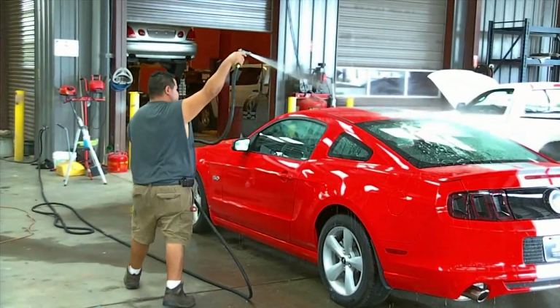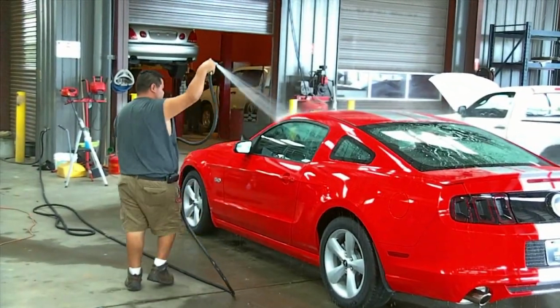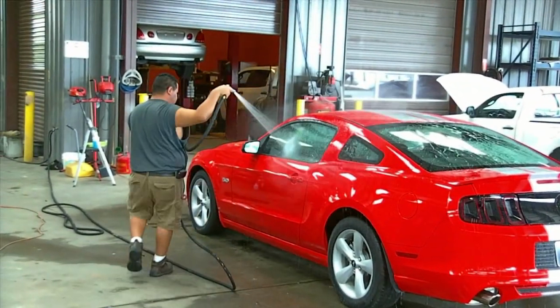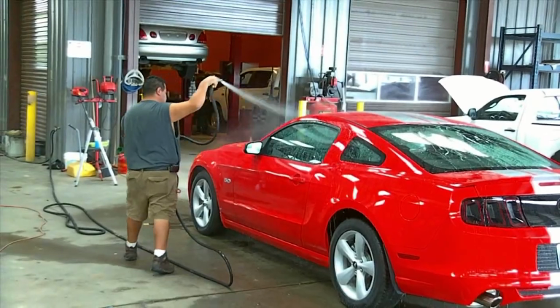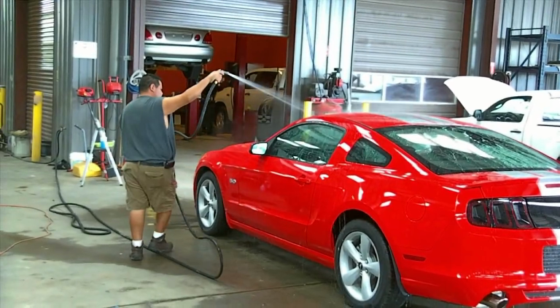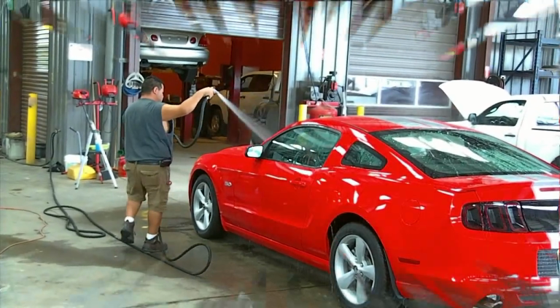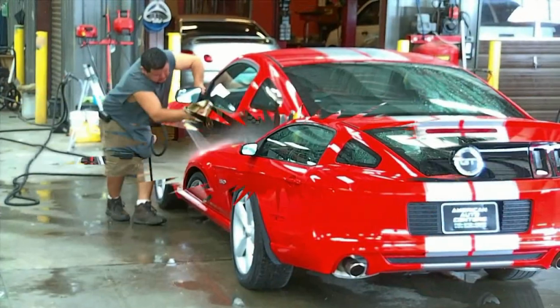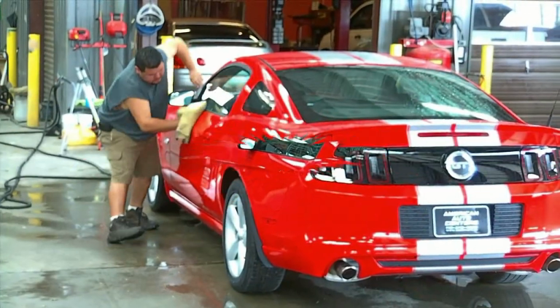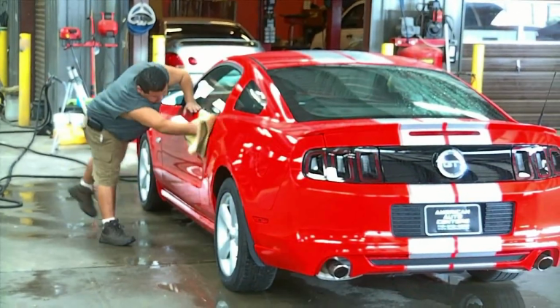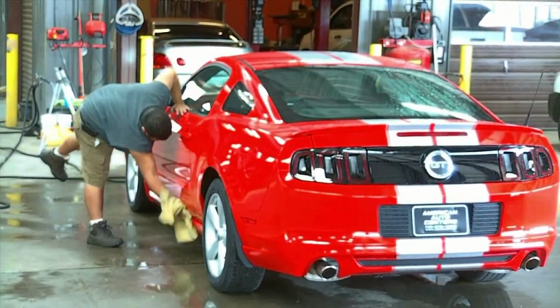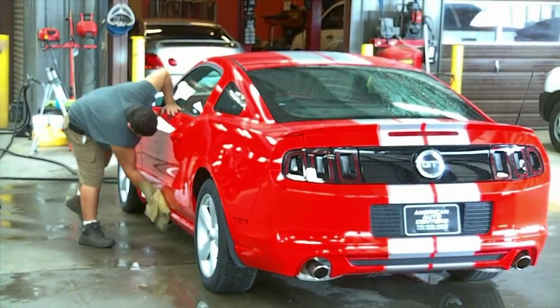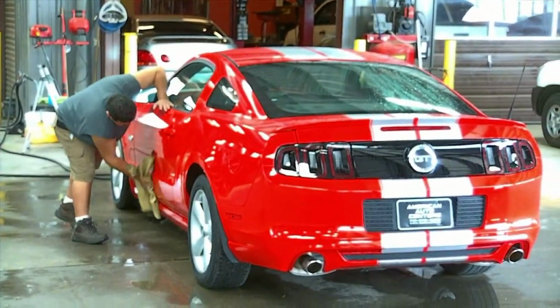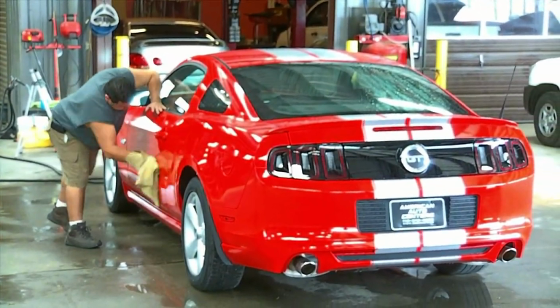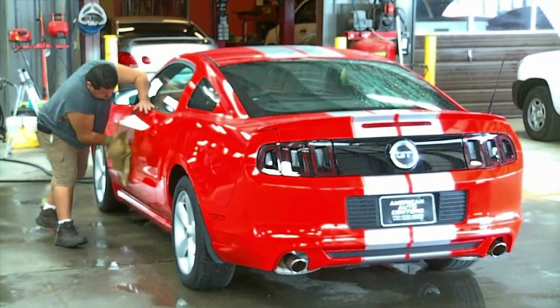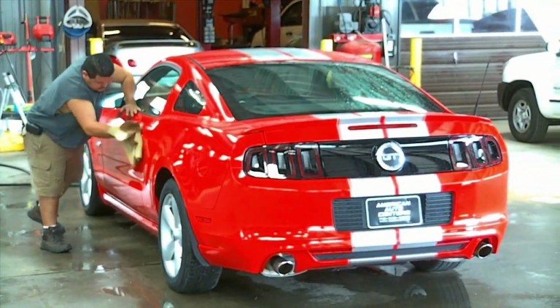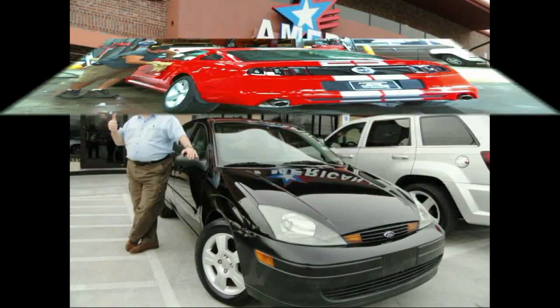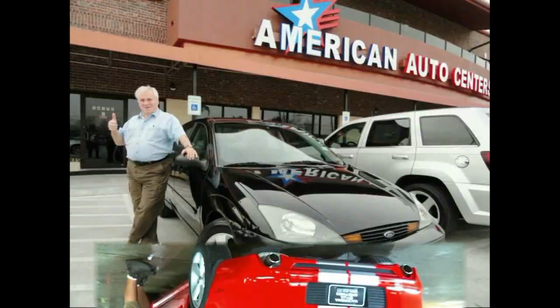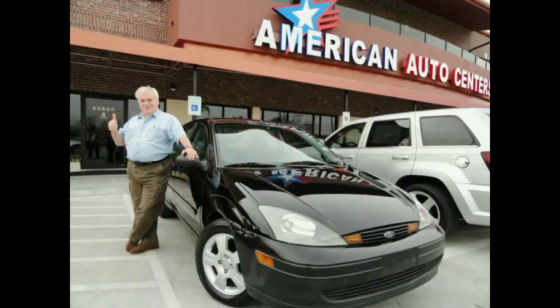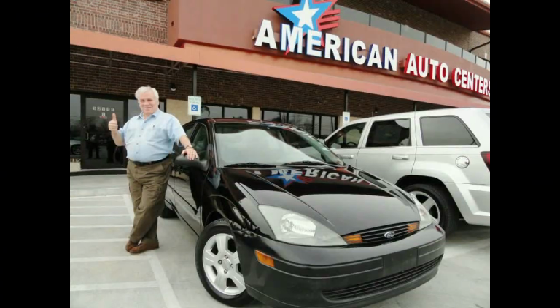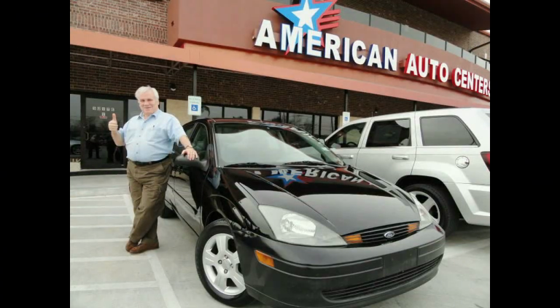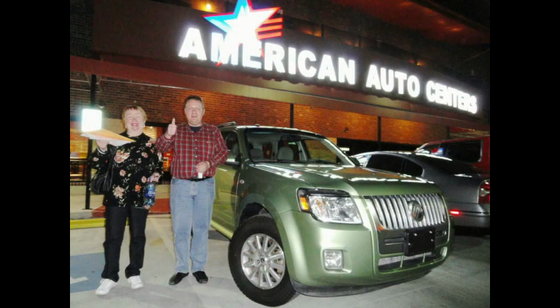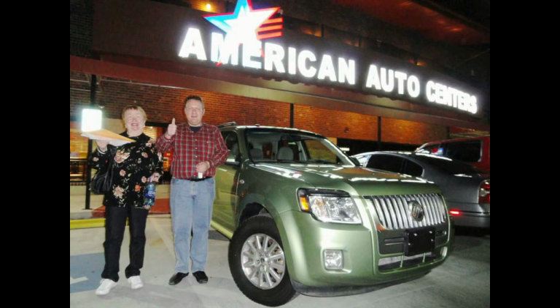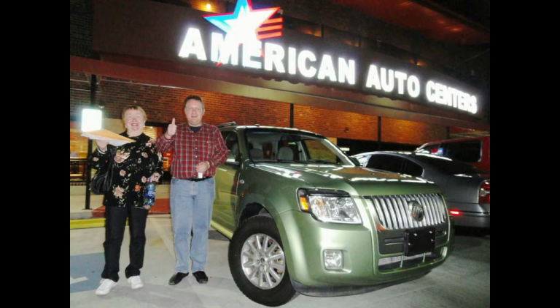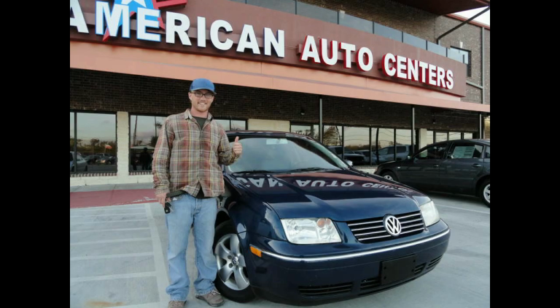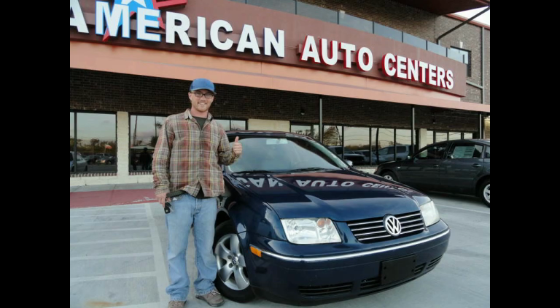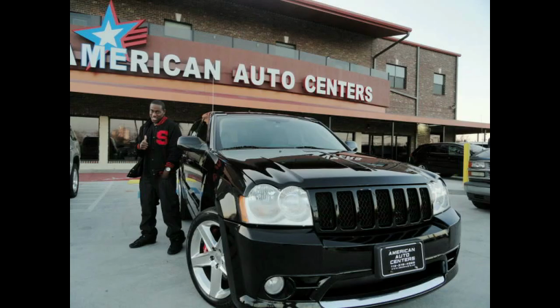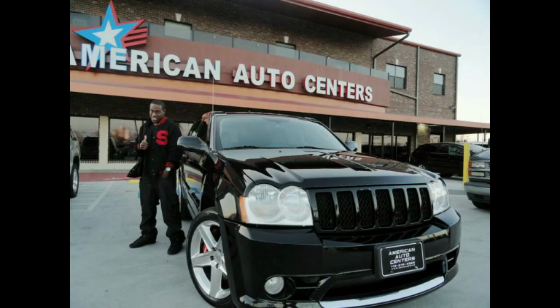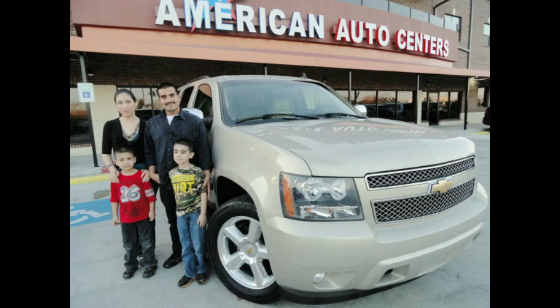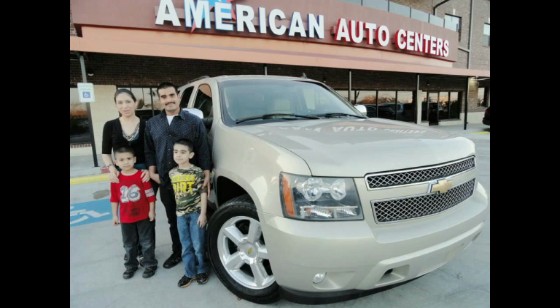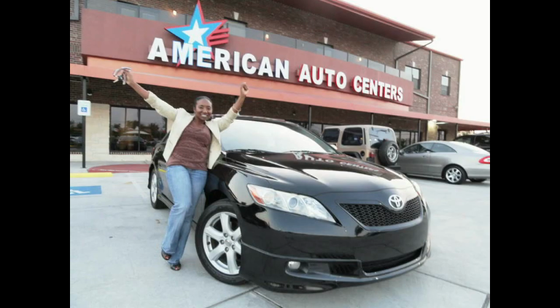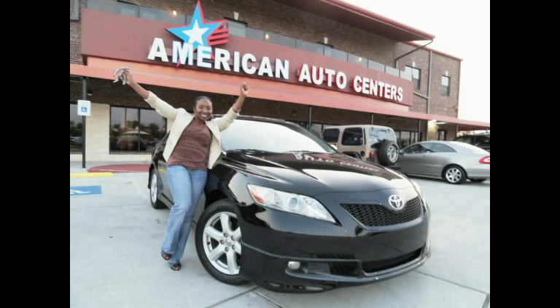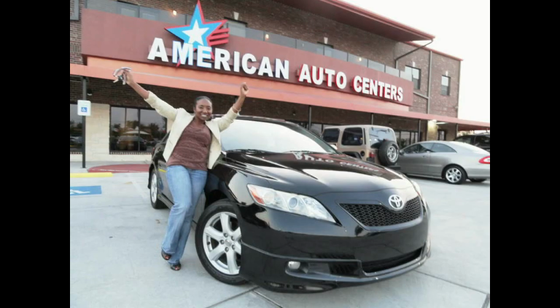Before each car or truck is driven off the lot, they're cleaned and shined to perfection to turn over to happy, satisfied customers who have found that American Auto Centers has great deals on late-model vehicles.